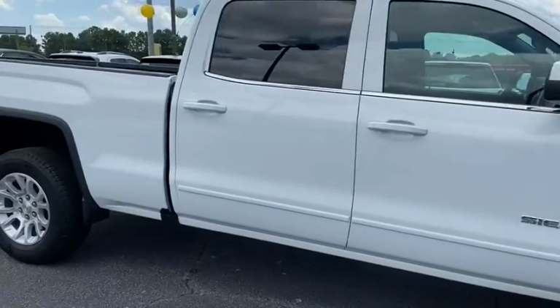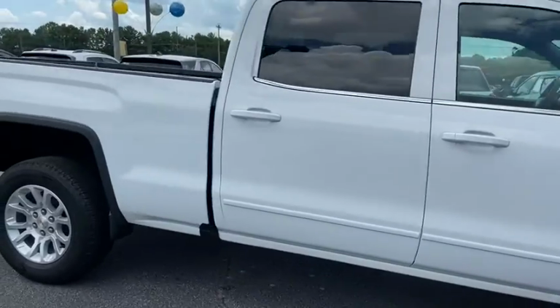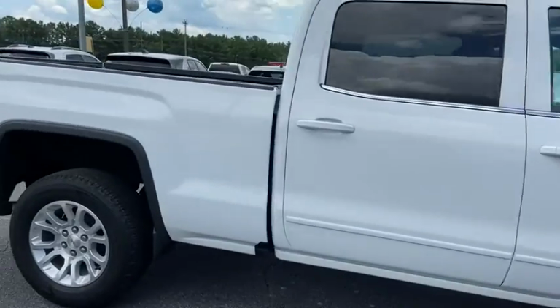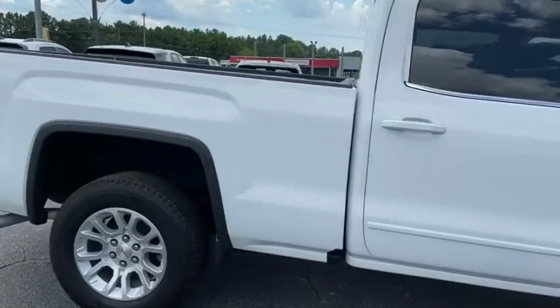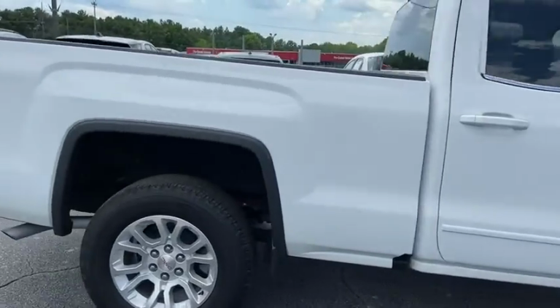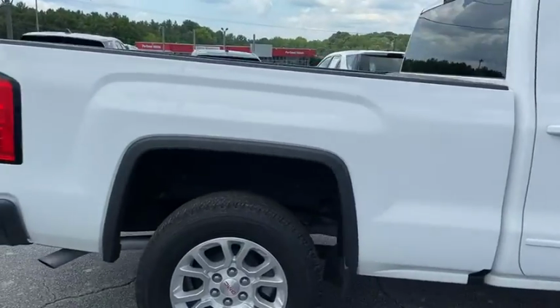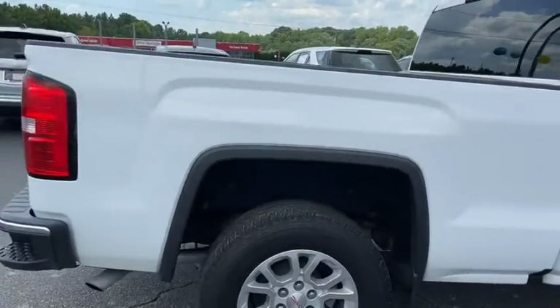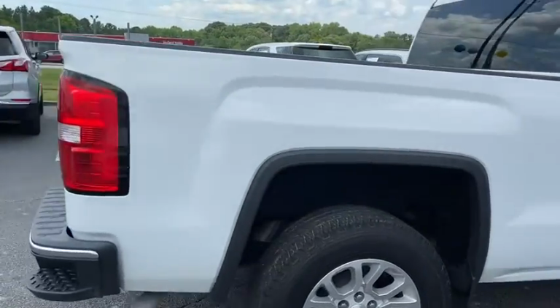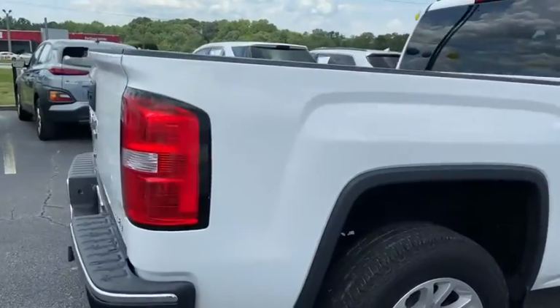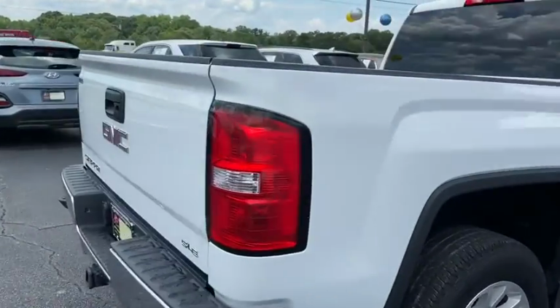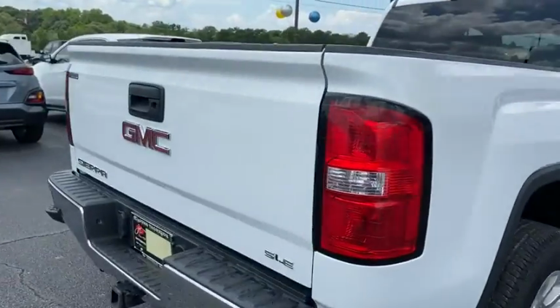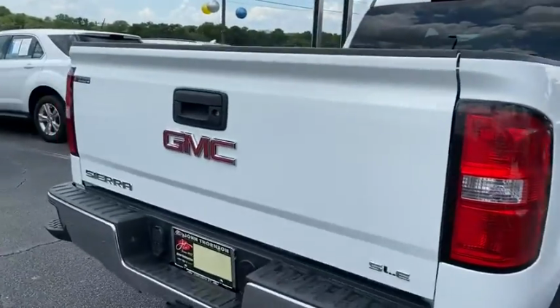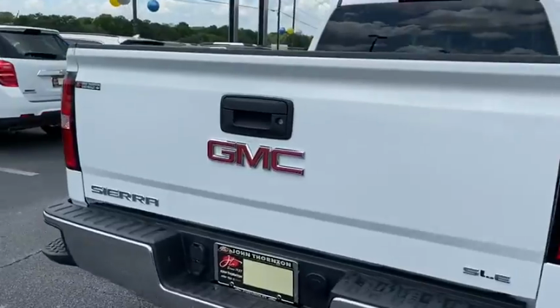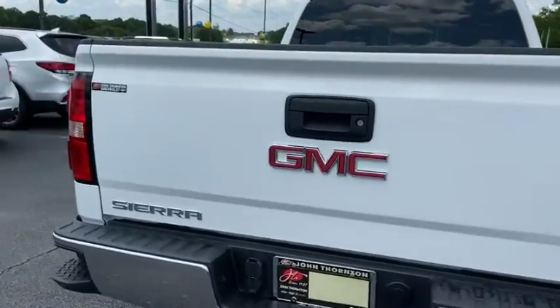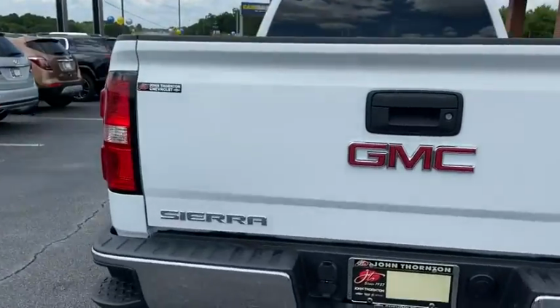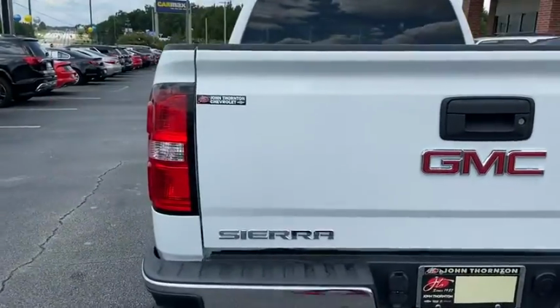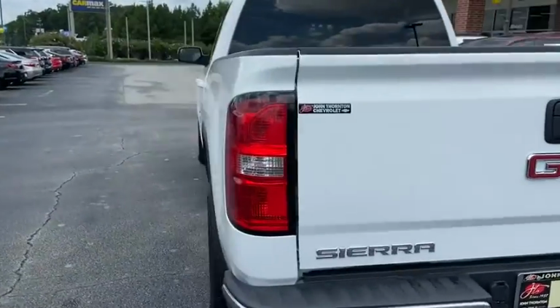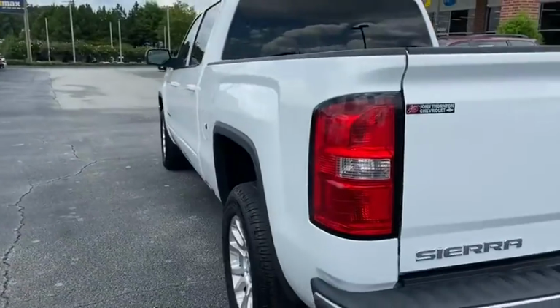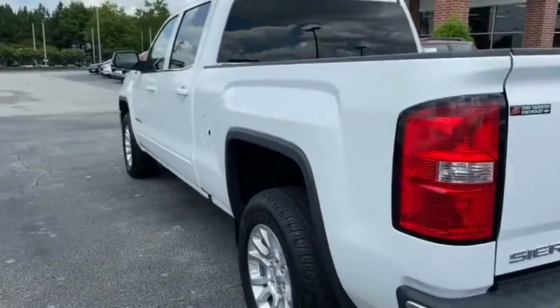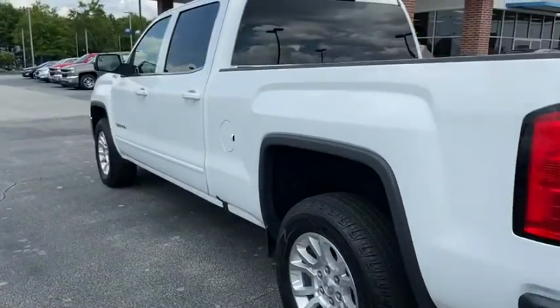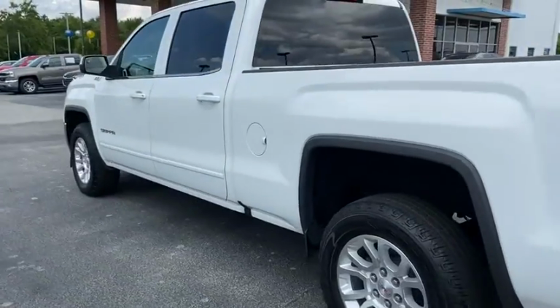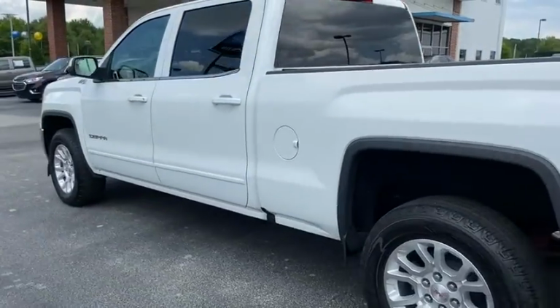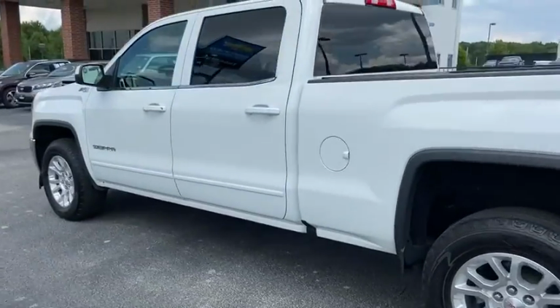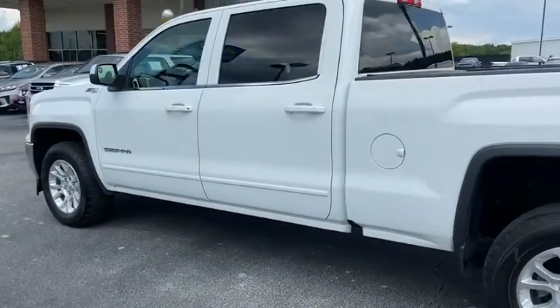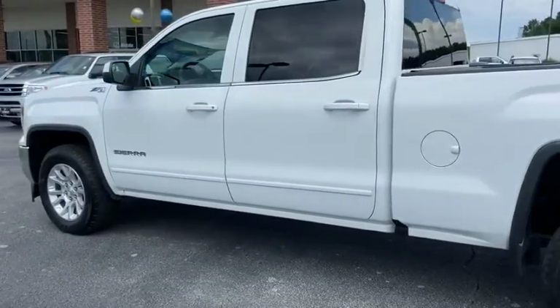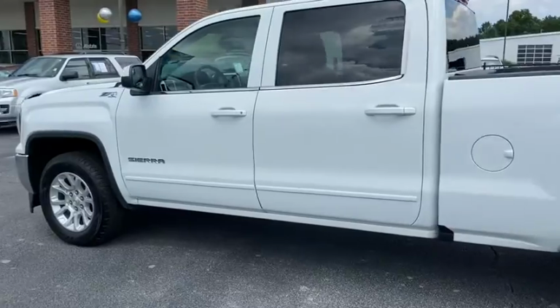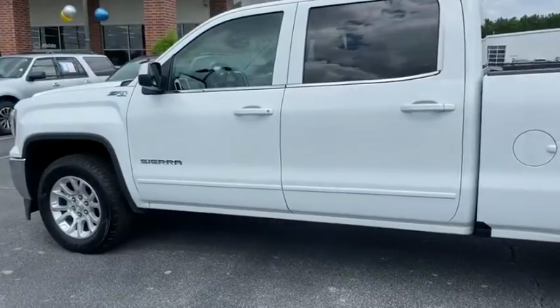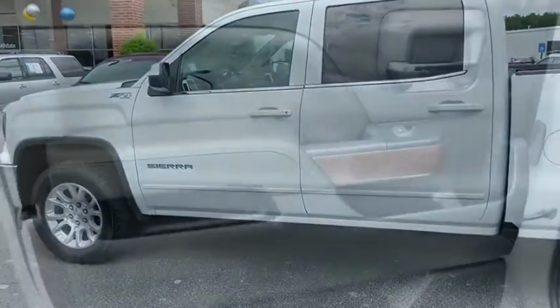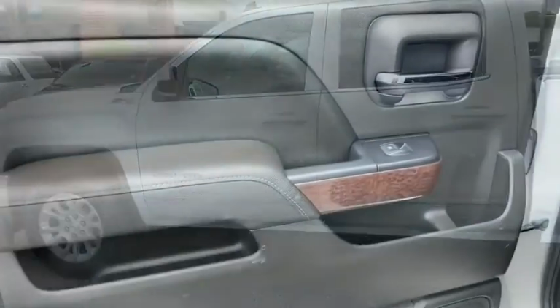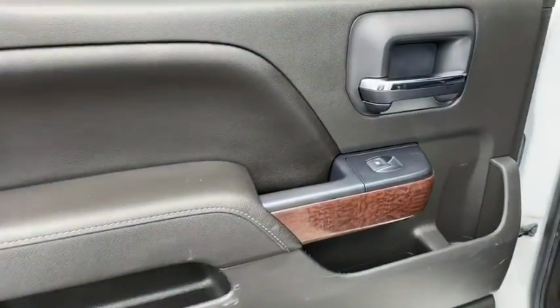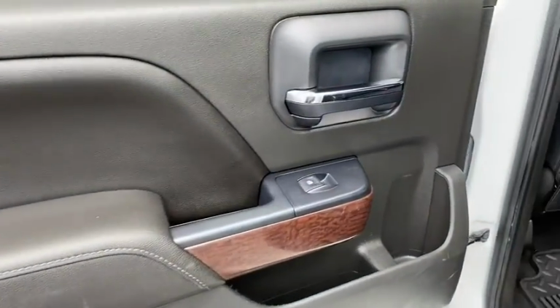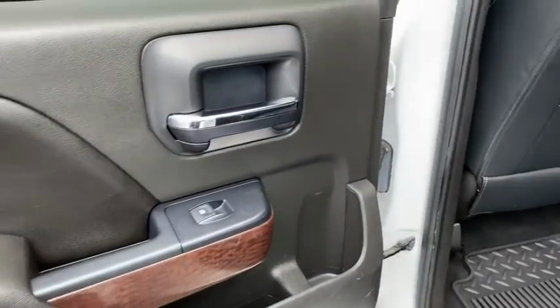The Sierra 1500 offers a five-star frontal and side crash test rating, and a combination of mechanics and aerodynamics that give it better conventional V8 fuel economy than any competitor.